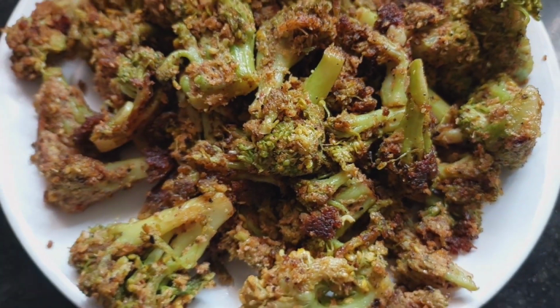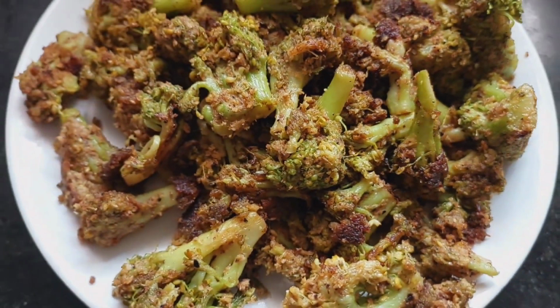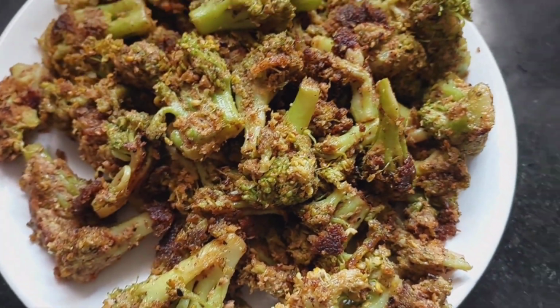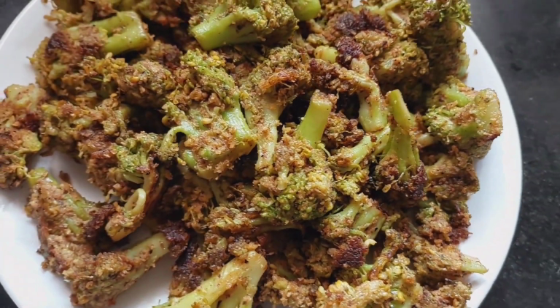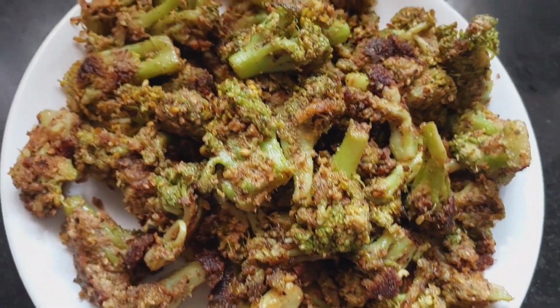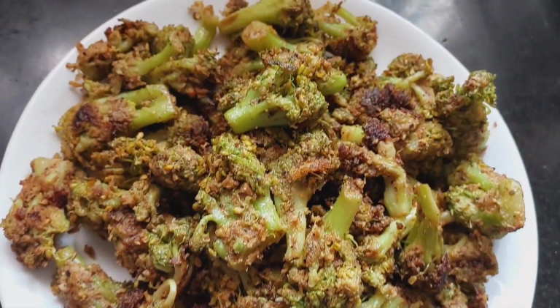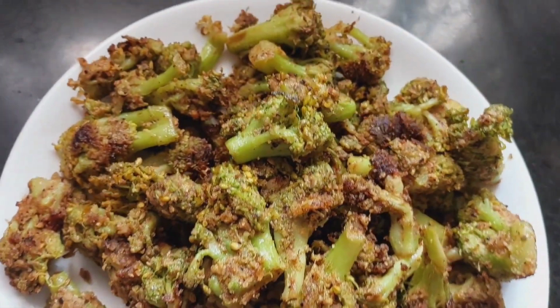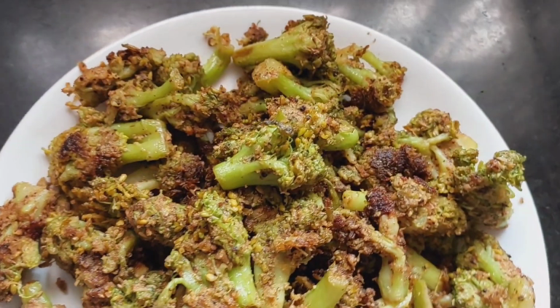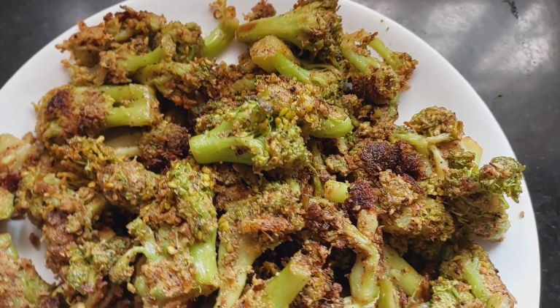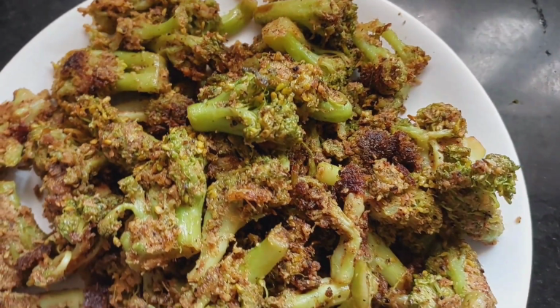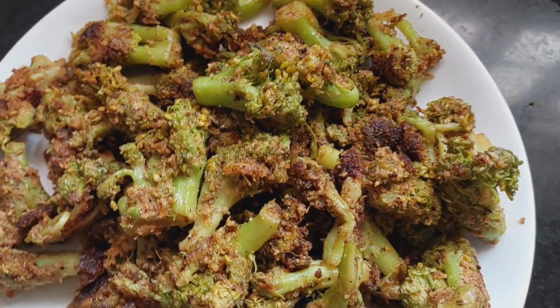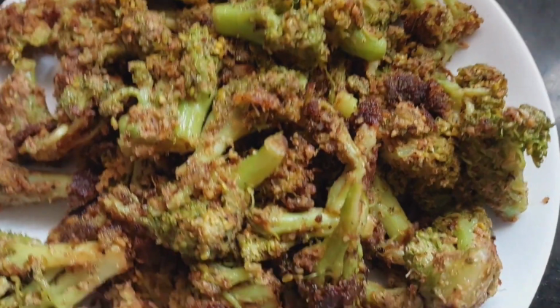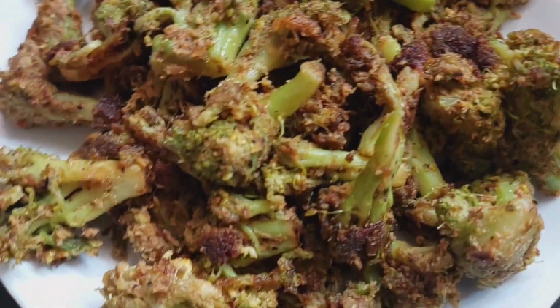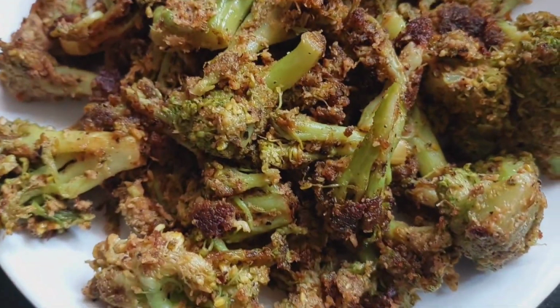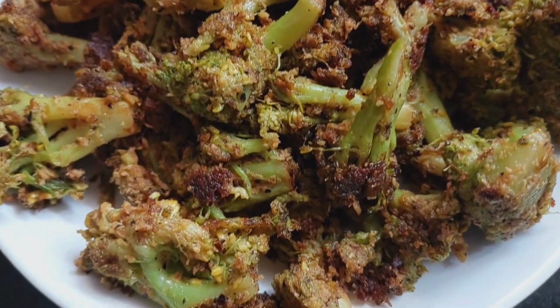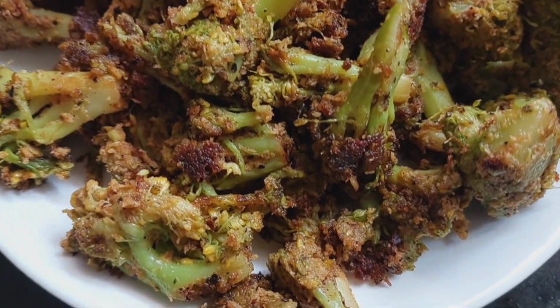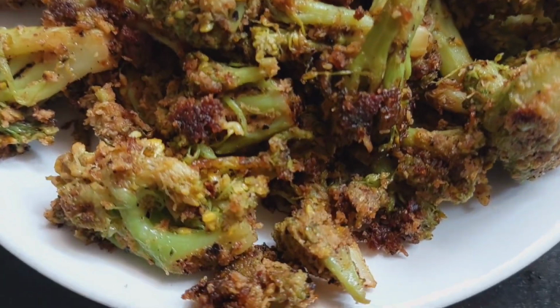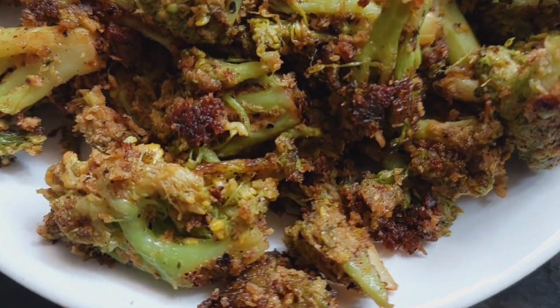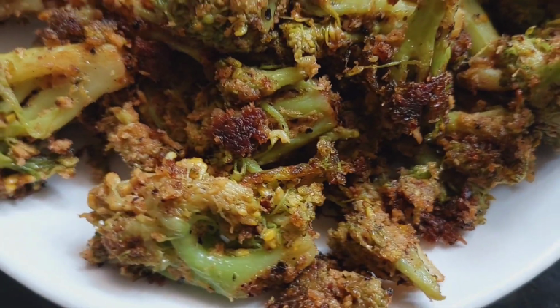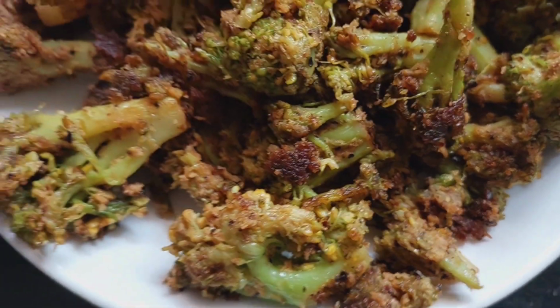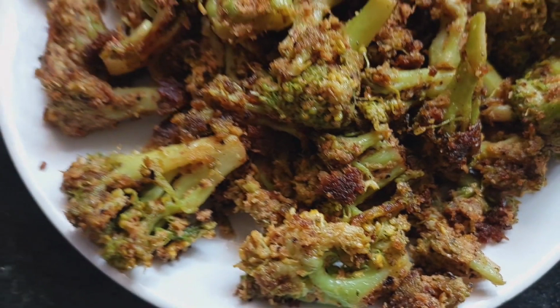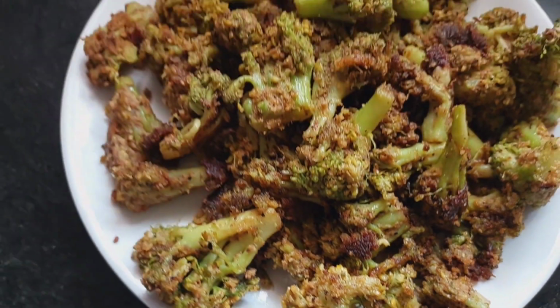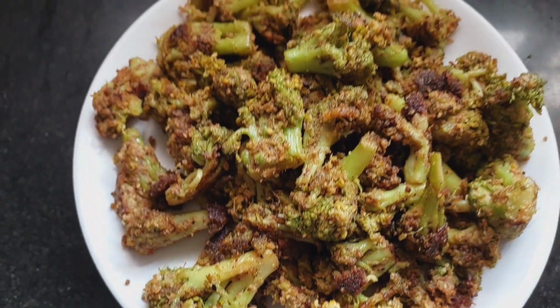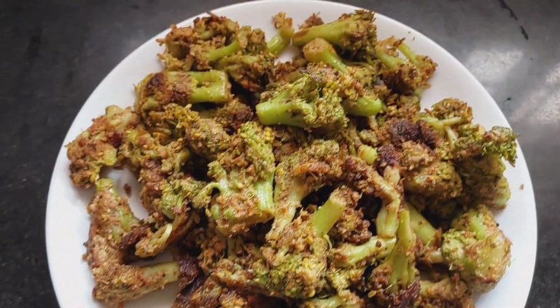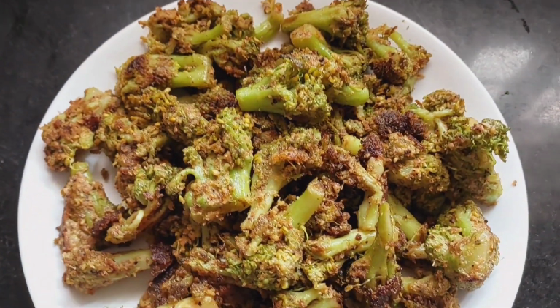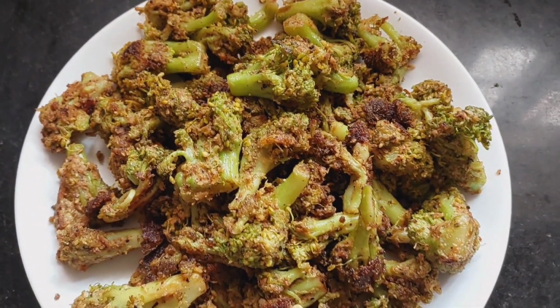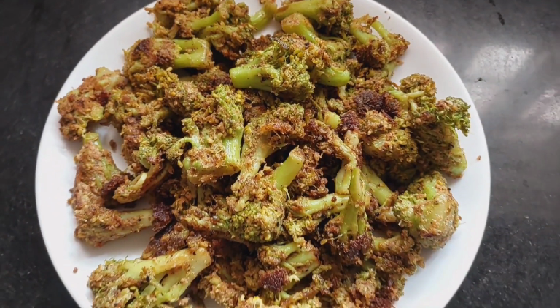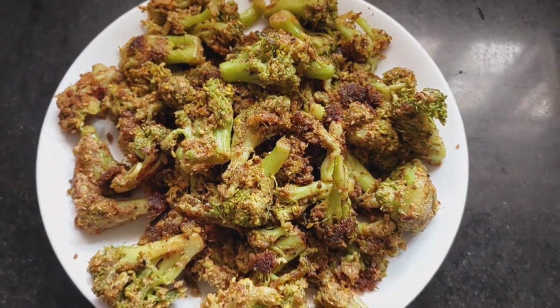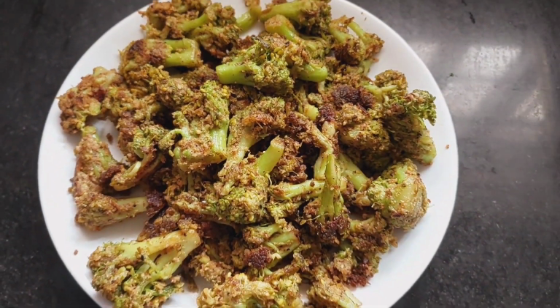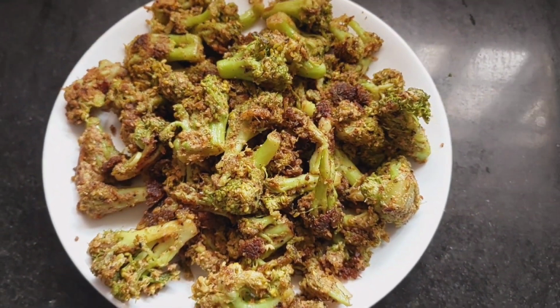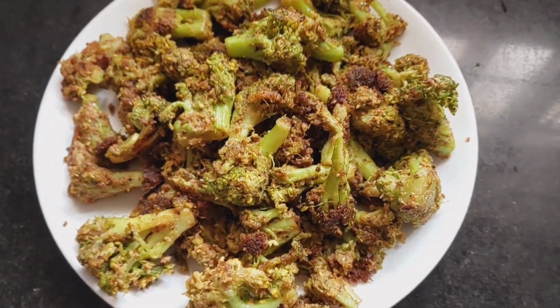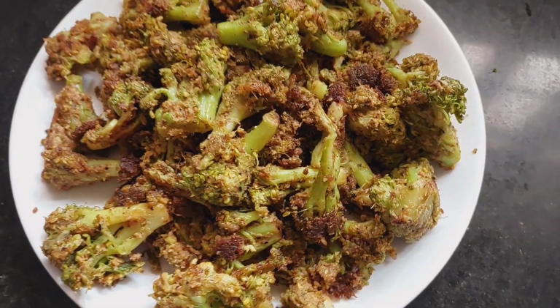We are ready to eat broccoli and pepper fries. You can eat a lot as snacks or in lunch boxes. You can try it if you have any doubts. Meet you all in the next video. Thank you.